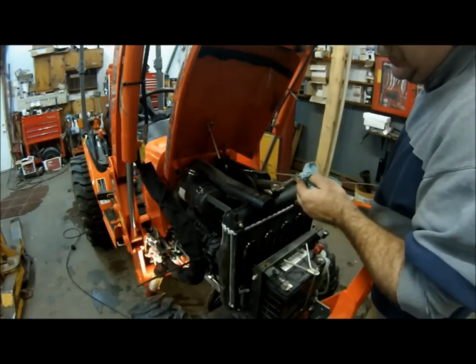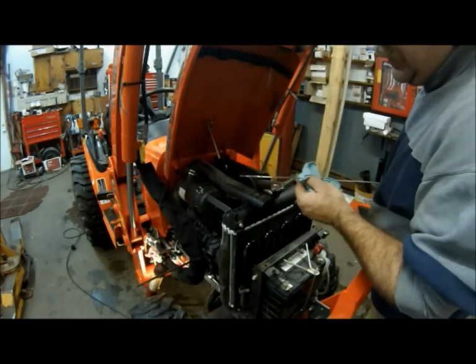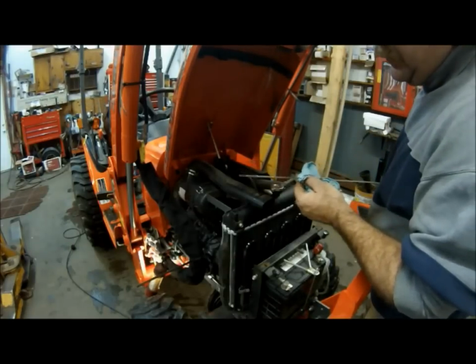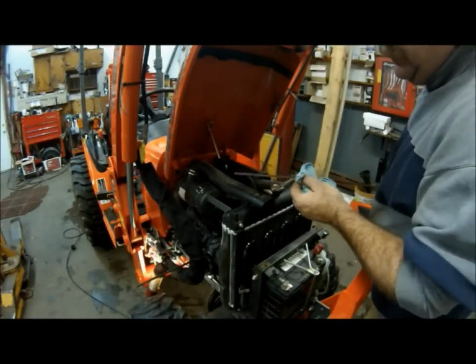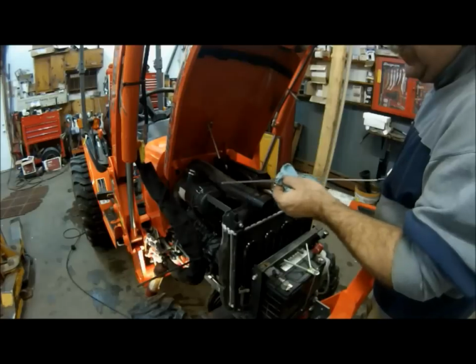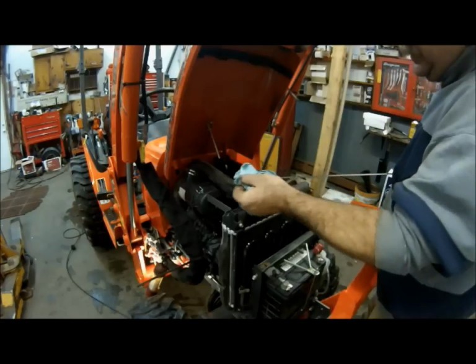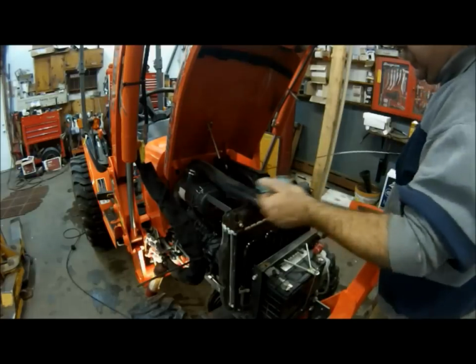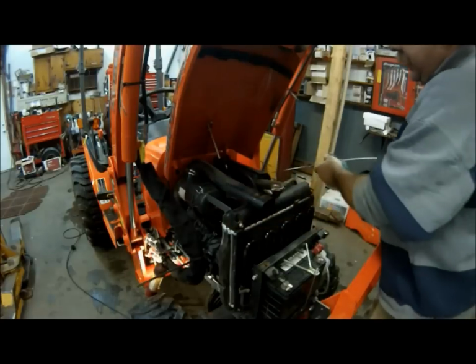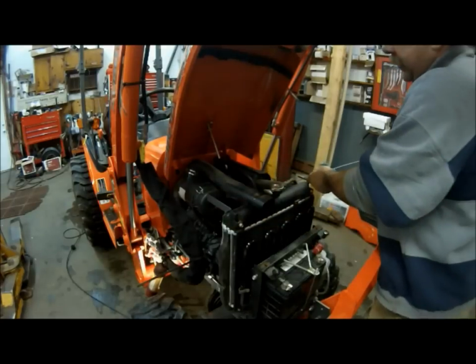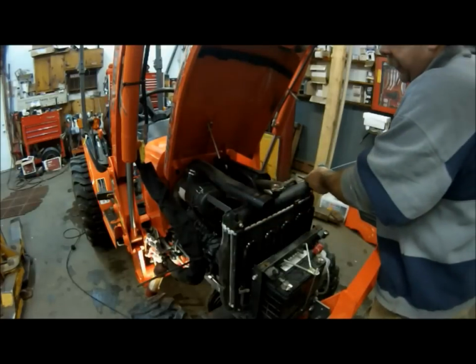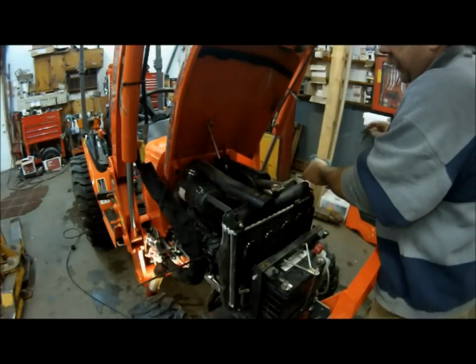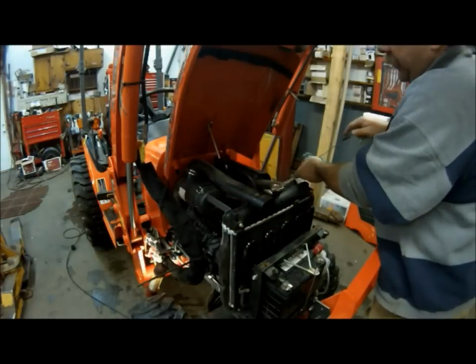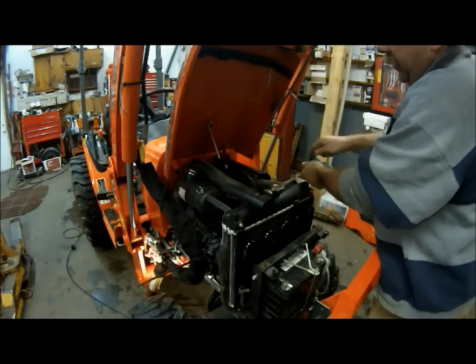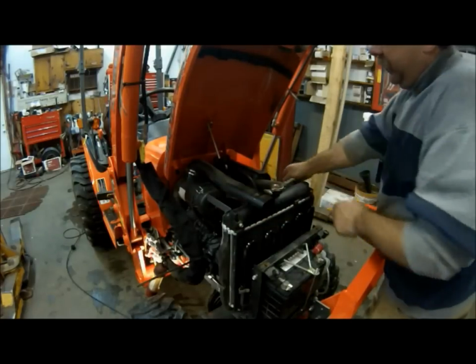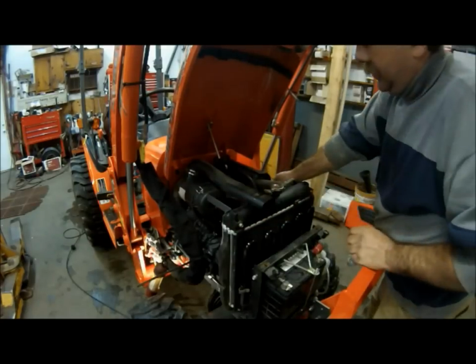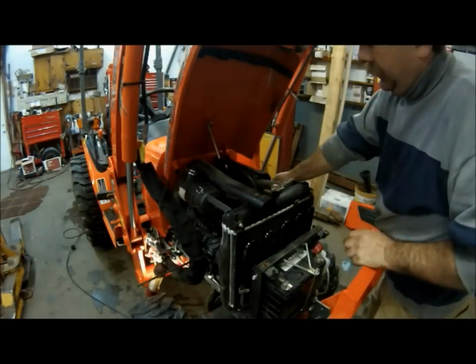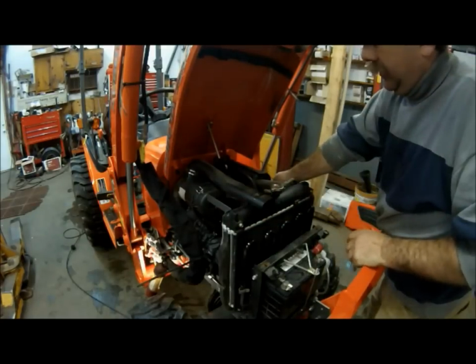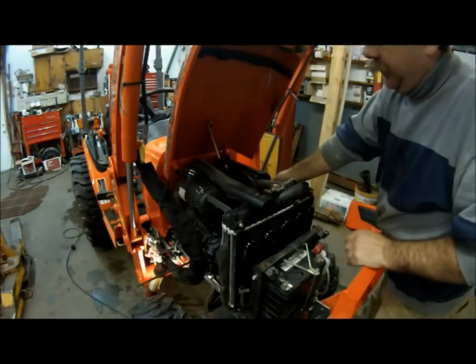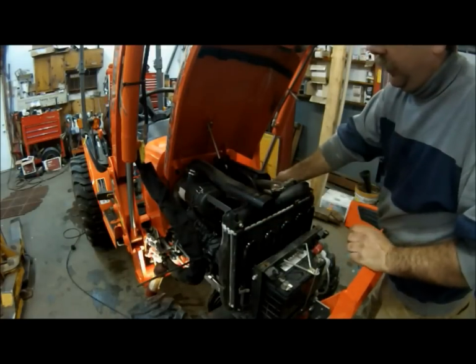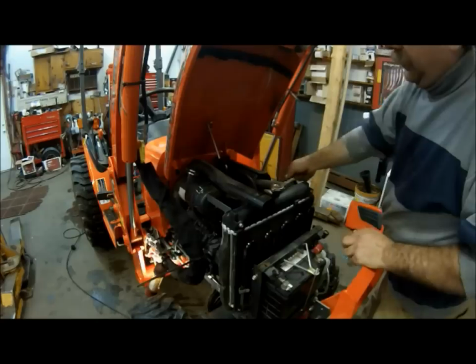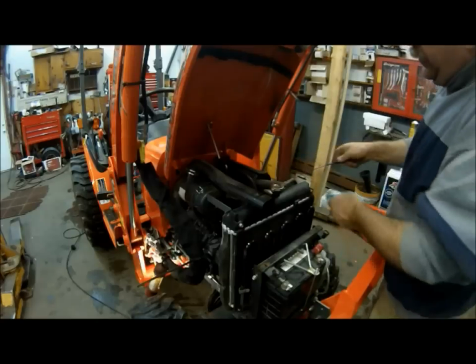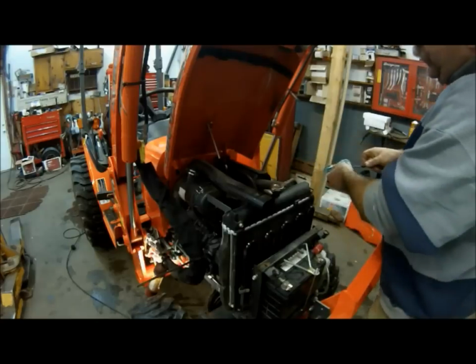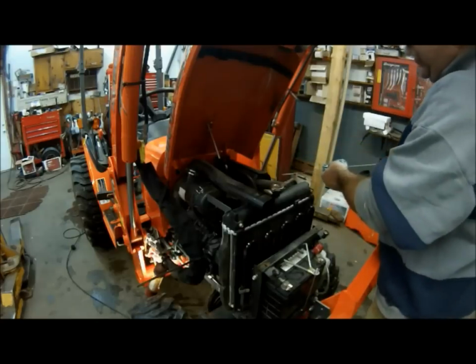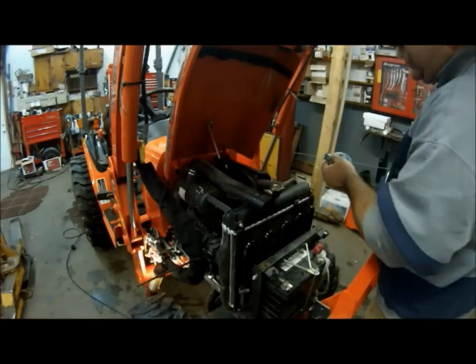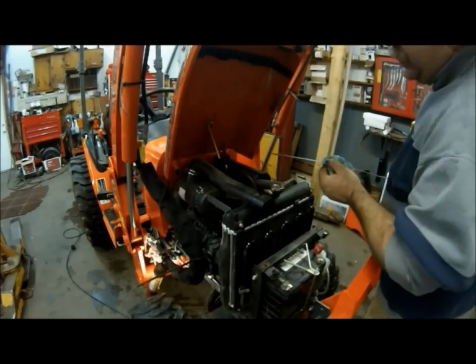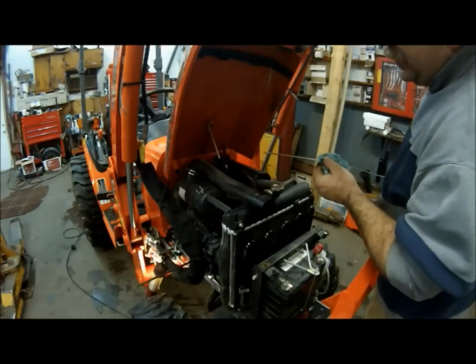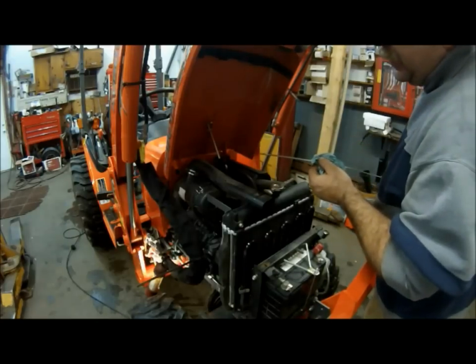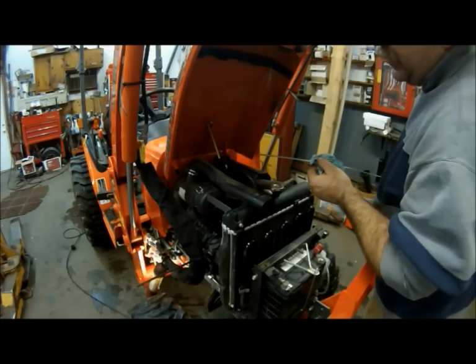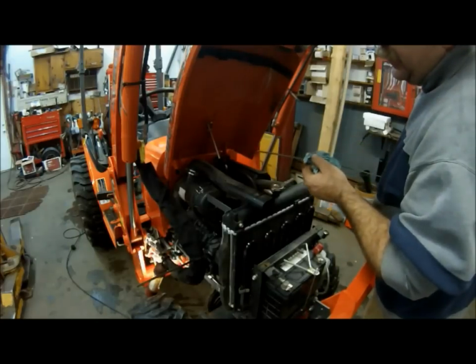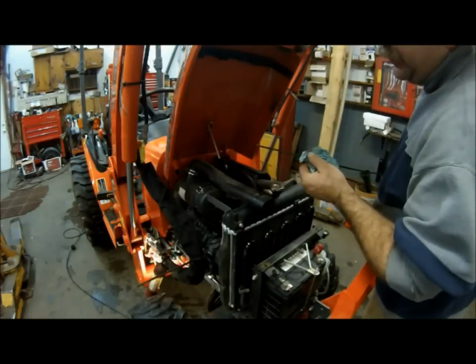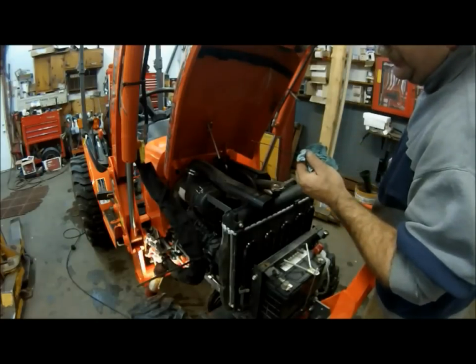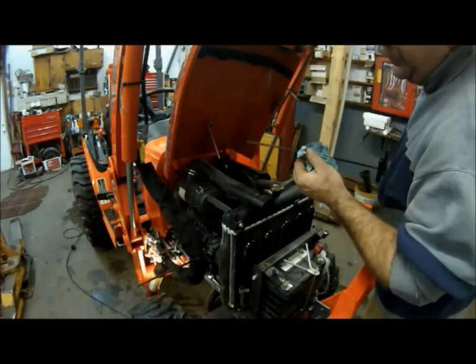We've topped it off, ran it, and gave it a few minutes to let everything run back in. Checked it on the dipstick and it looks like we're right there.